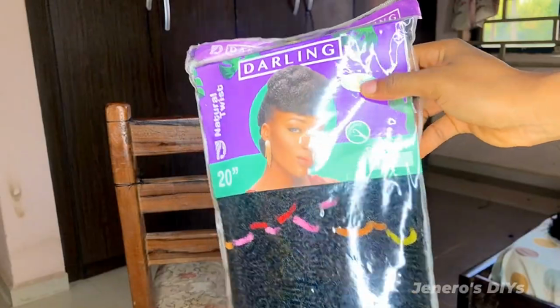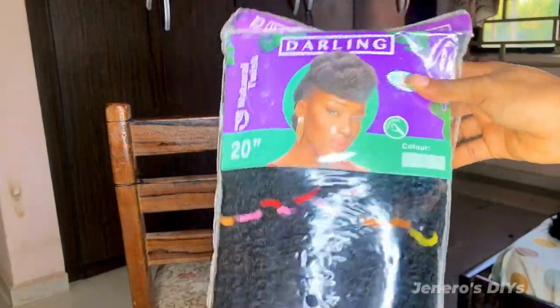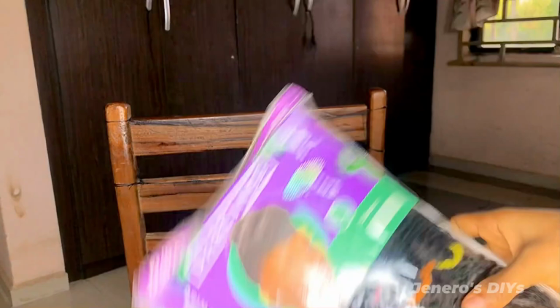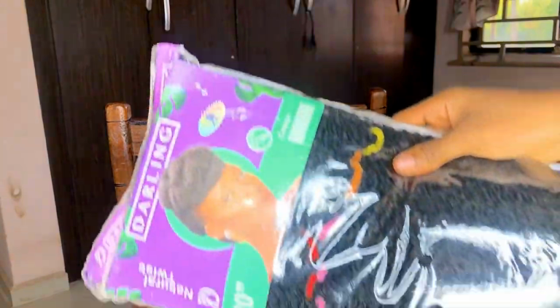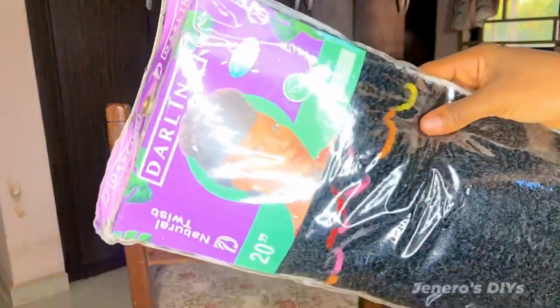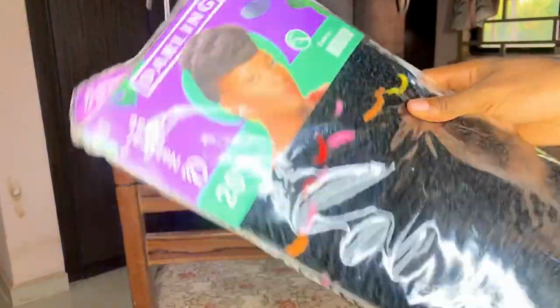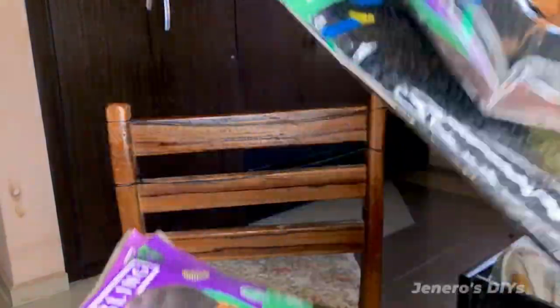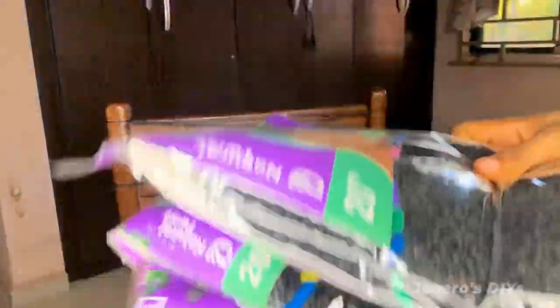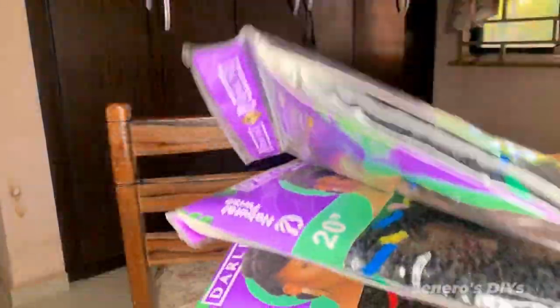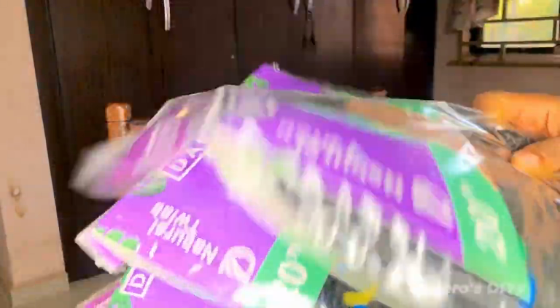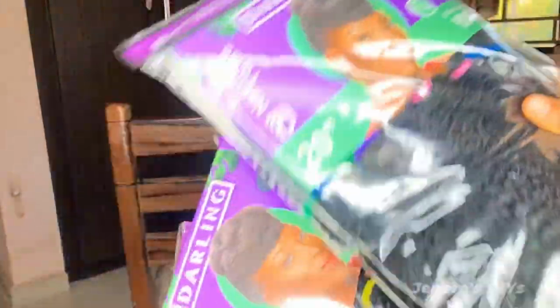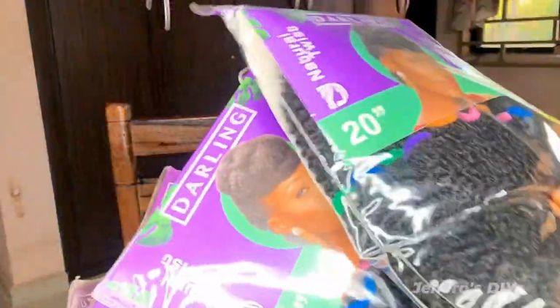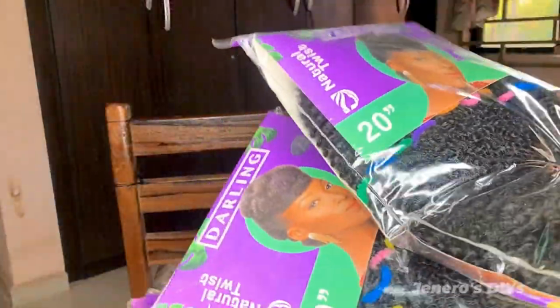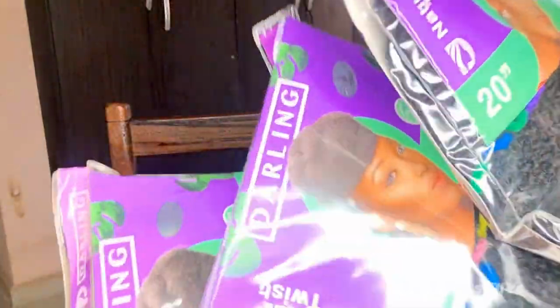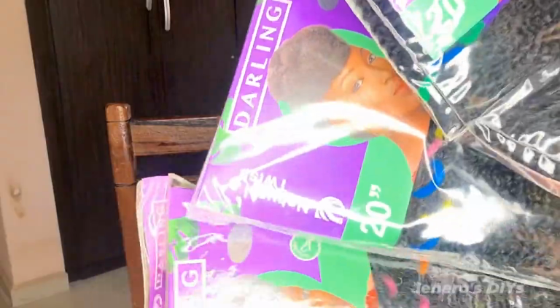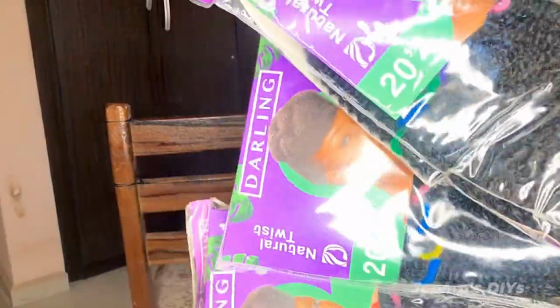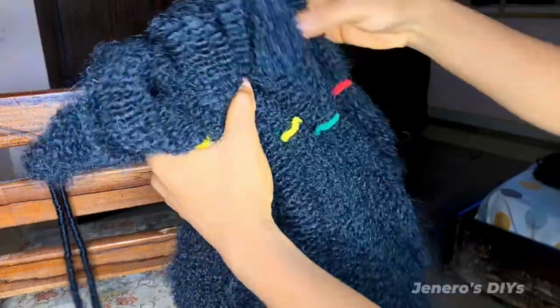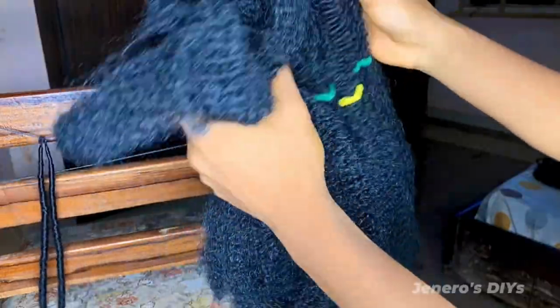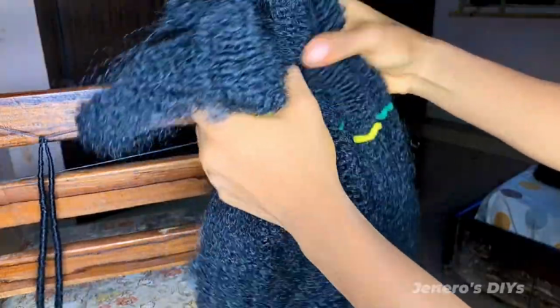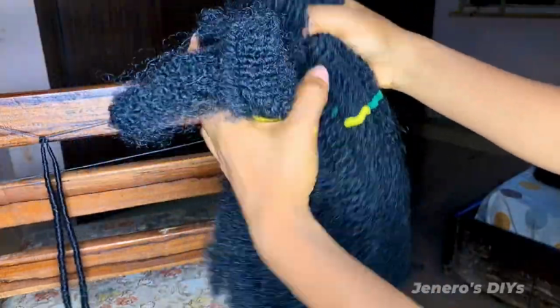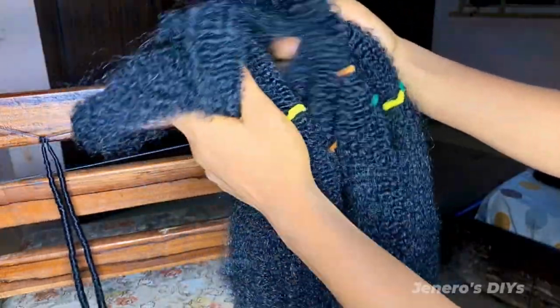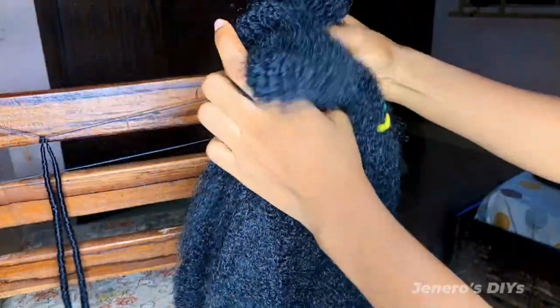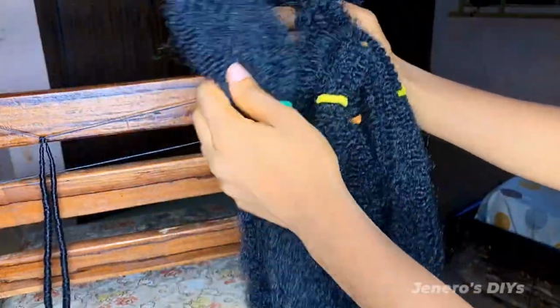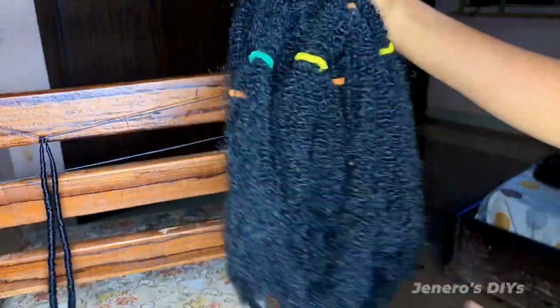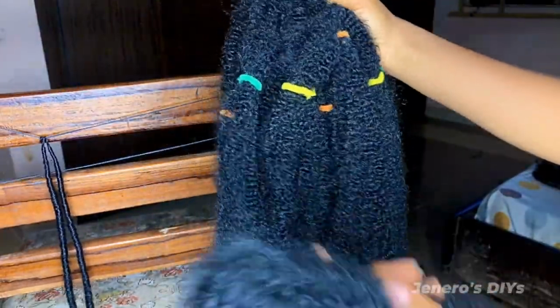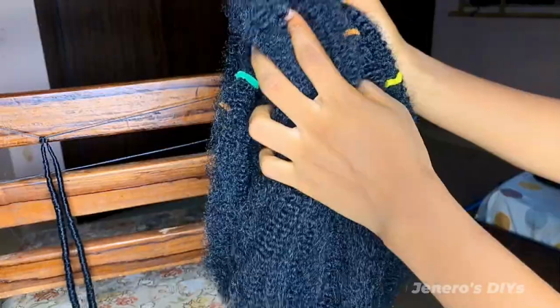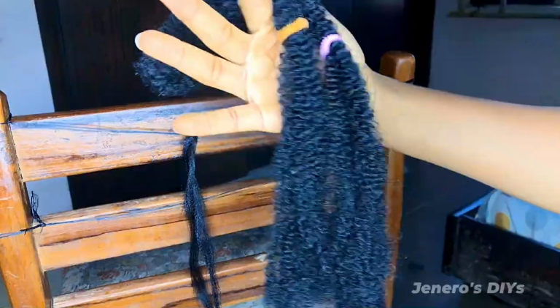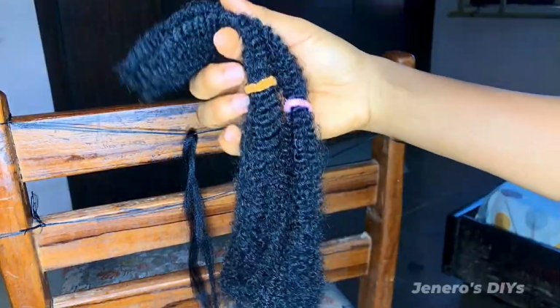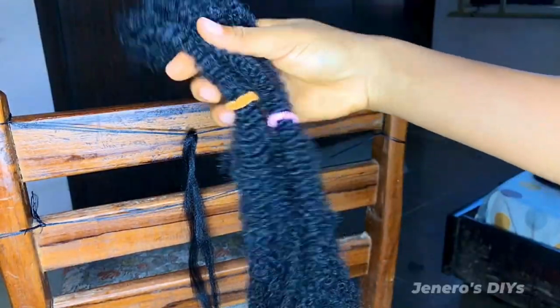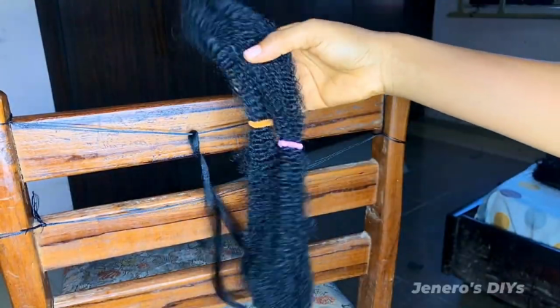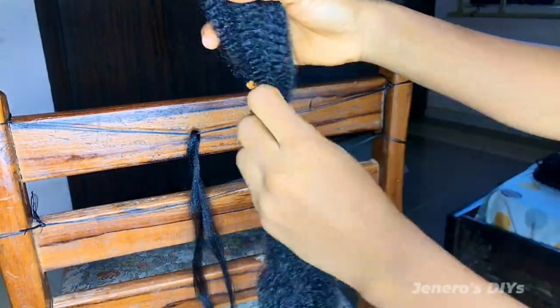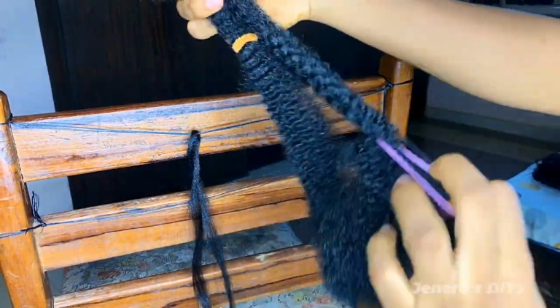I'll be using Darling Kinky for this tutorial. I used three packs to make 60 pieces of soft lock crochet. It comes 10 pieces in a pack already segmented, so I just go ahead to prep my kinky hair.